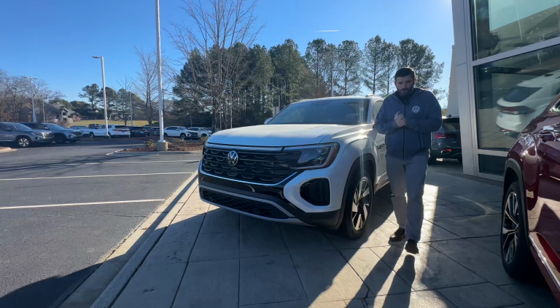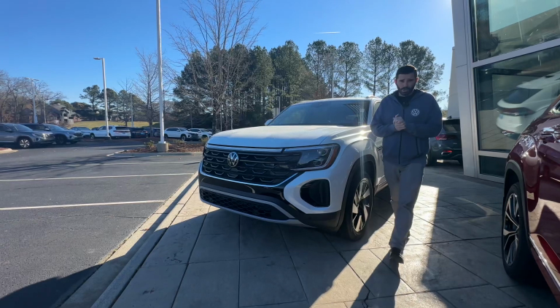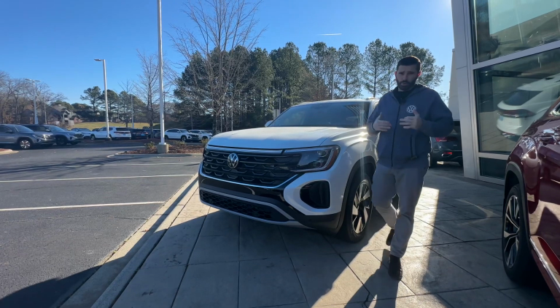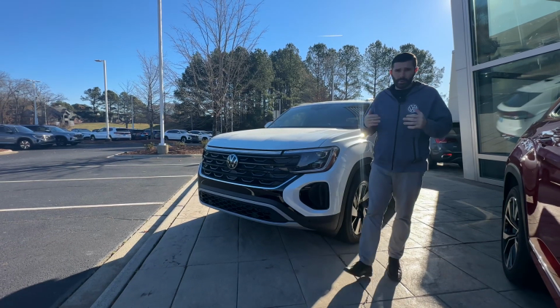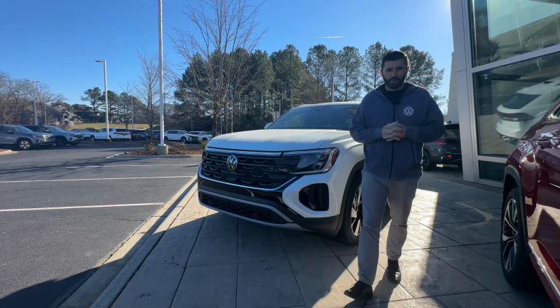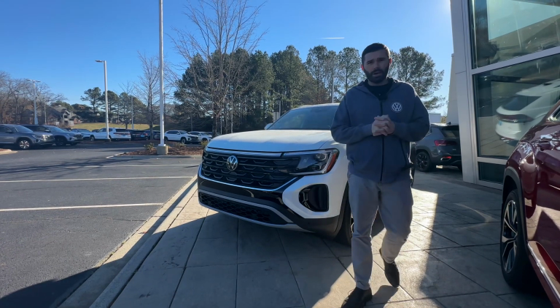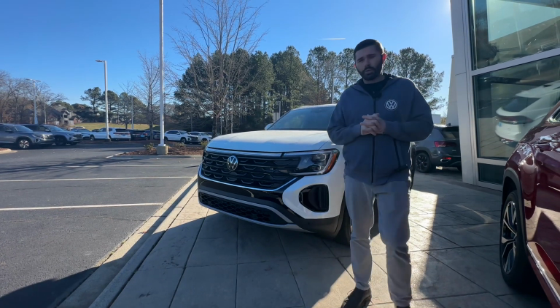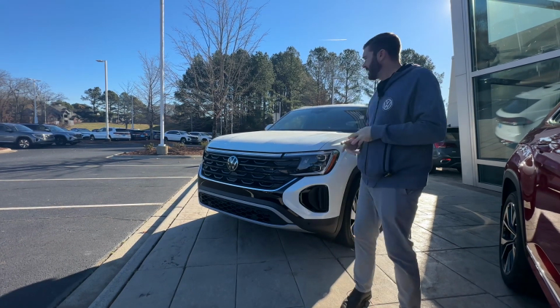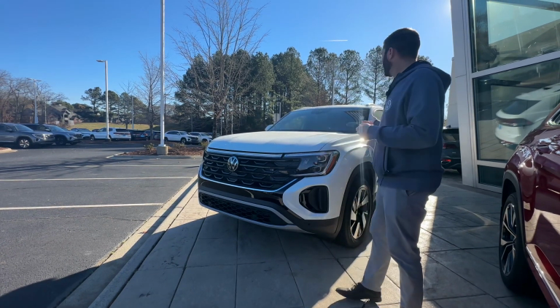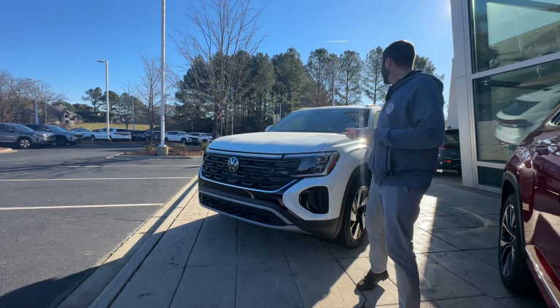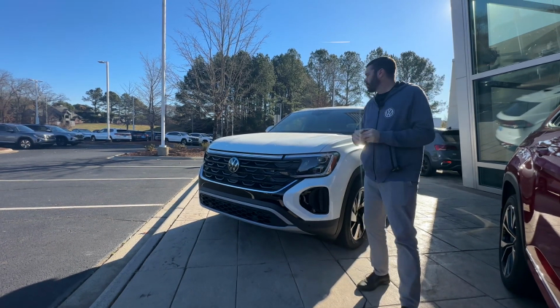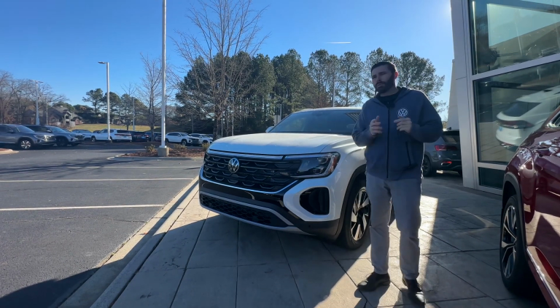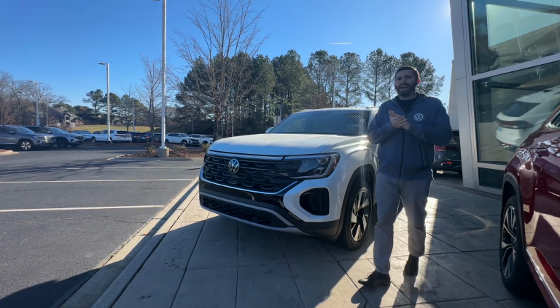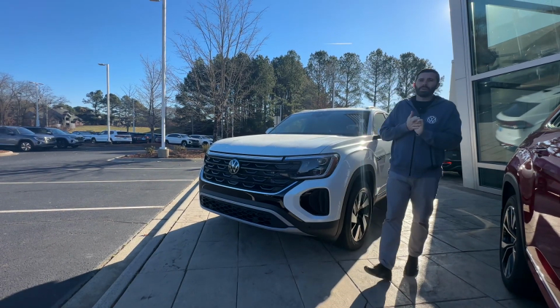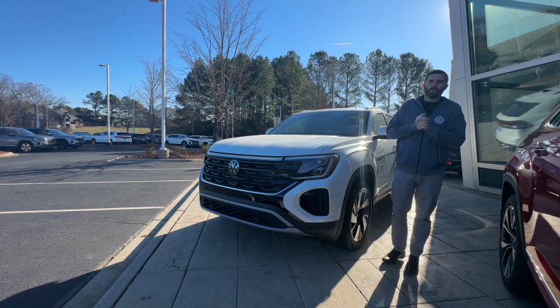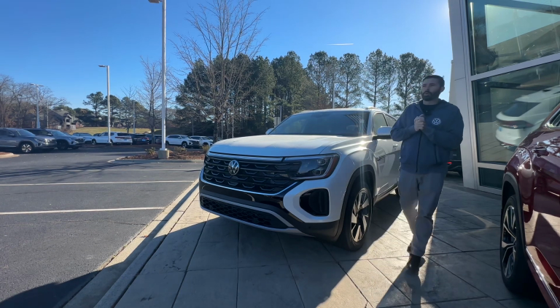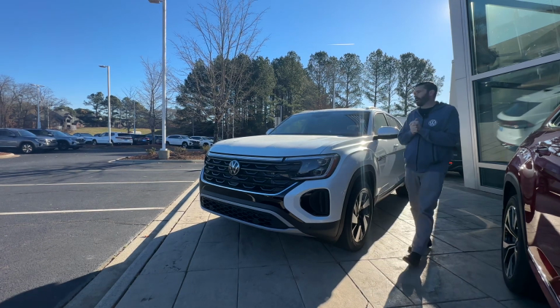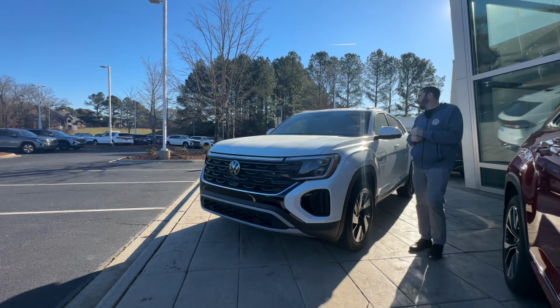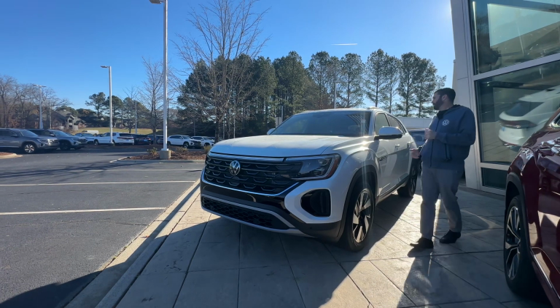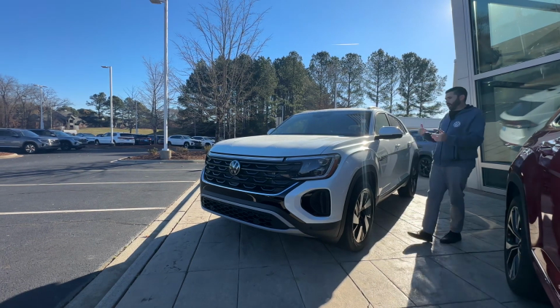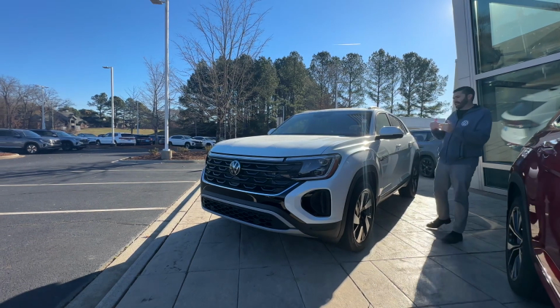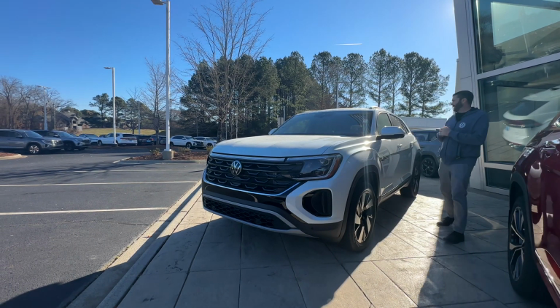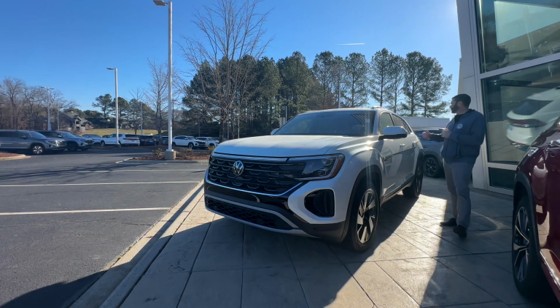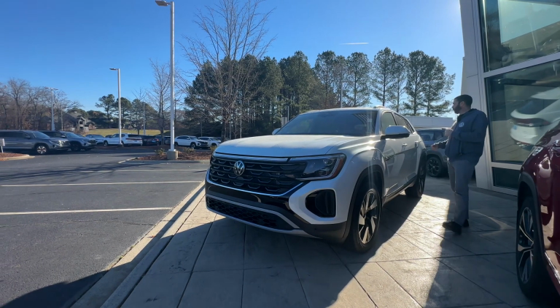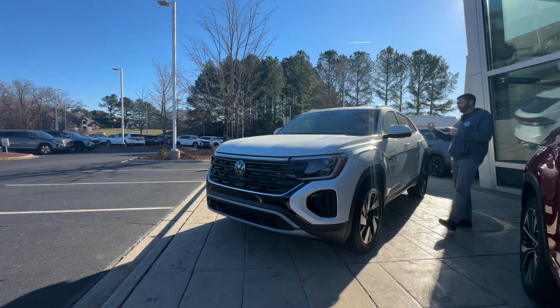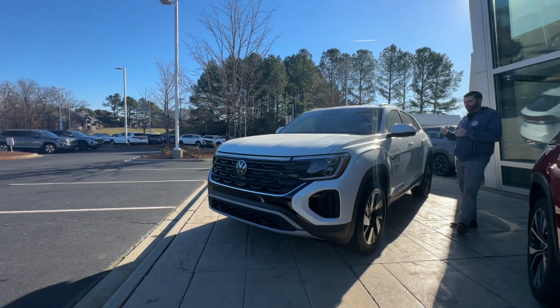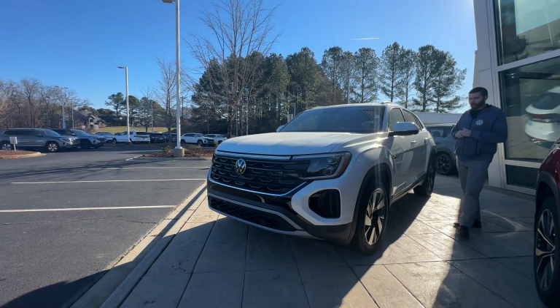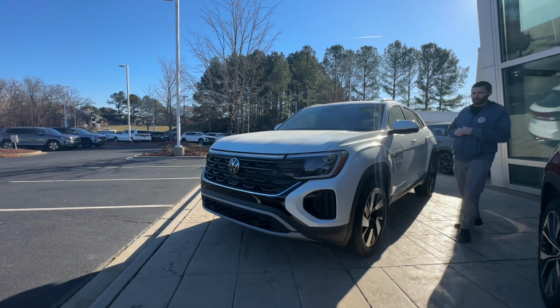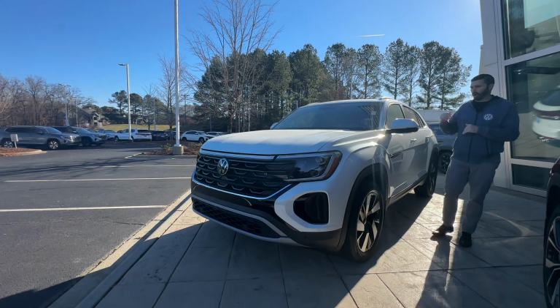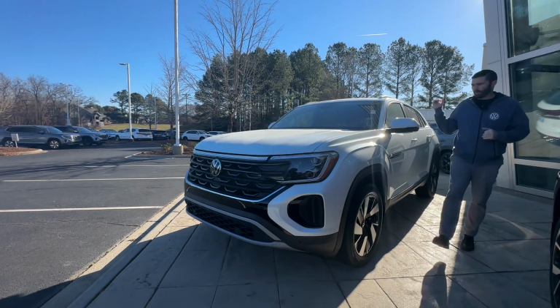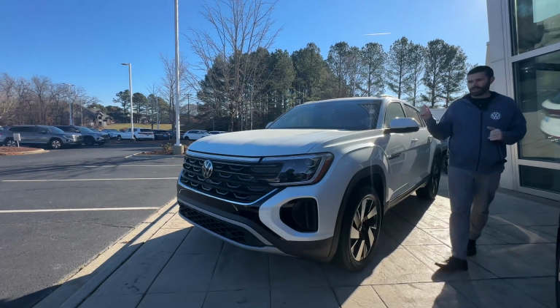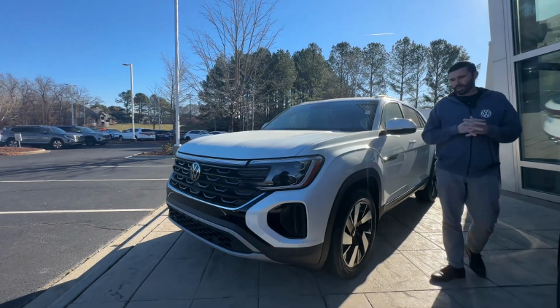Good morning, Chris Harmon here with Carolina Volkswagen. Standing here with that 2024 Atlas Crossport you inquired about. This car is absolutely gorgeous. Volkswagen knocked it out of the park when they redesigned the '24.